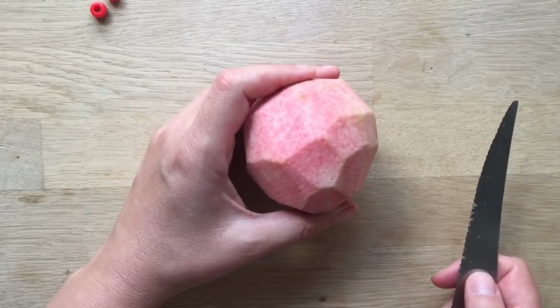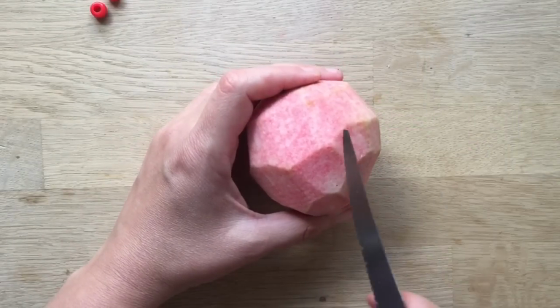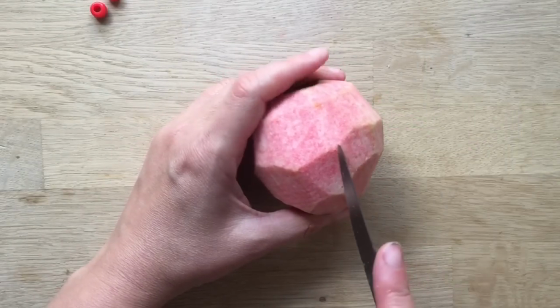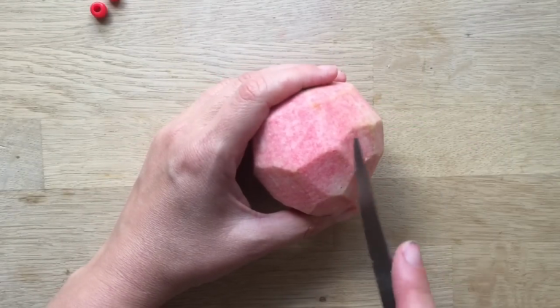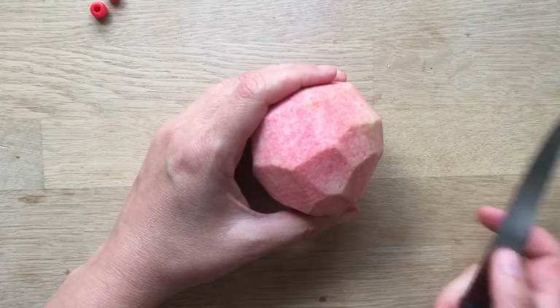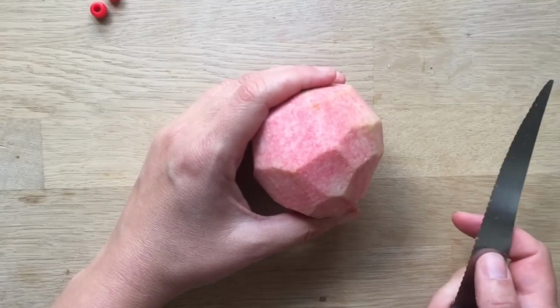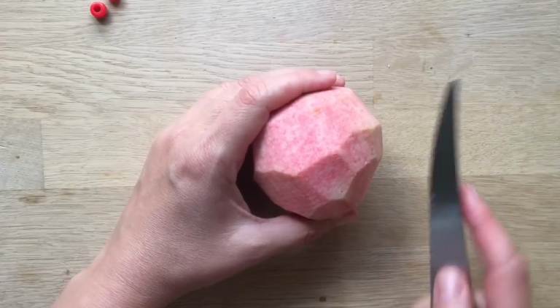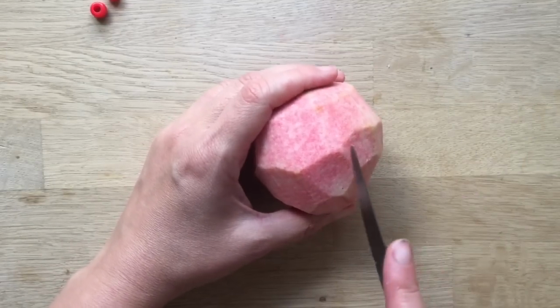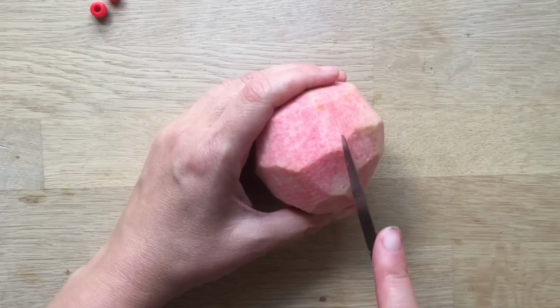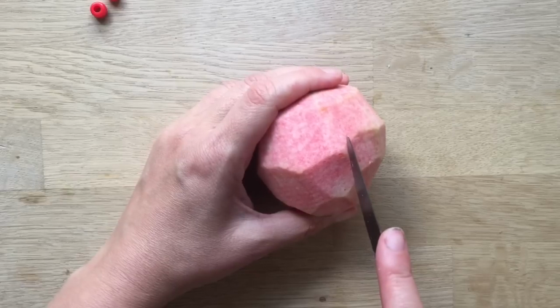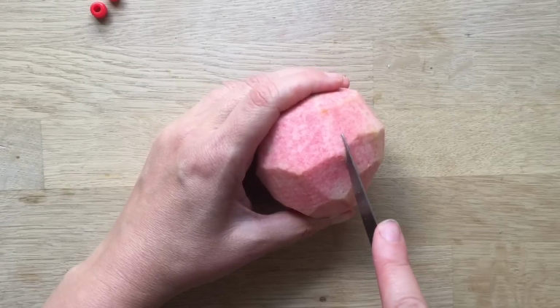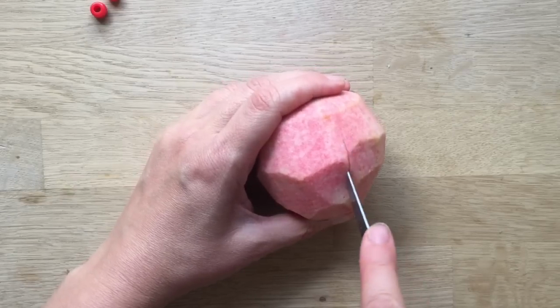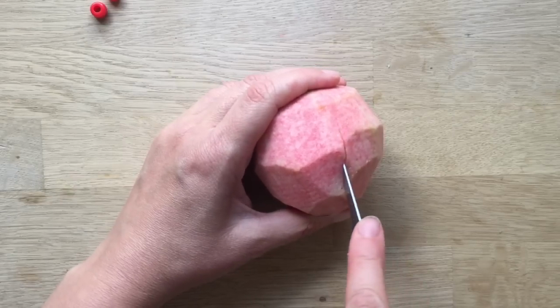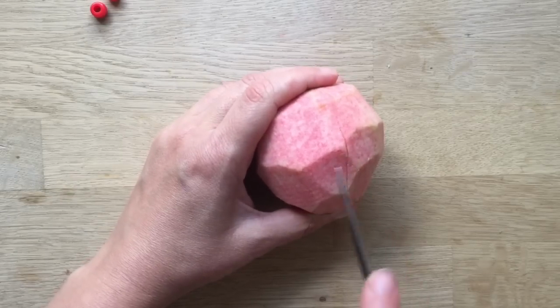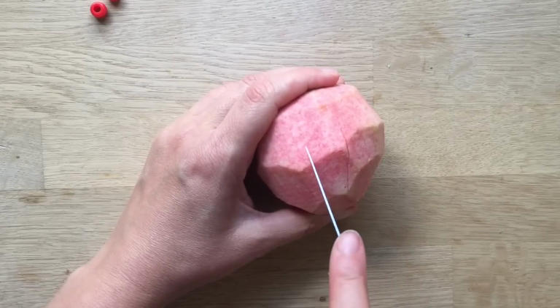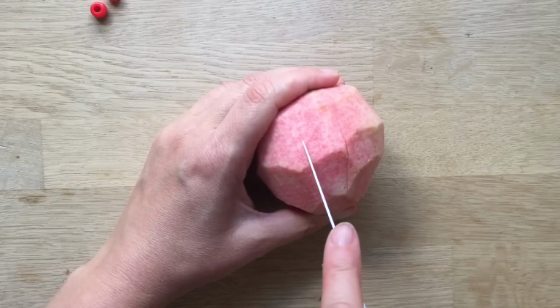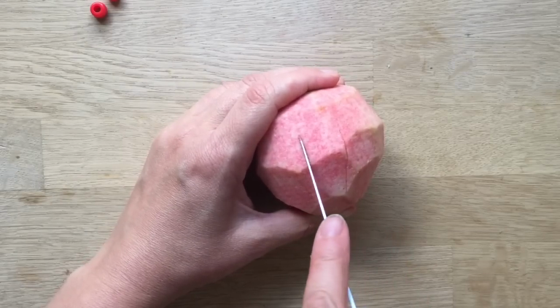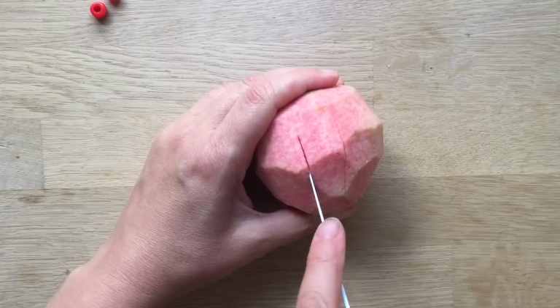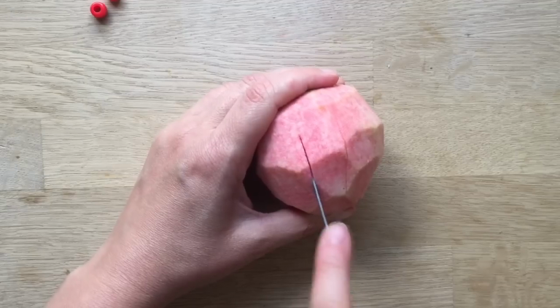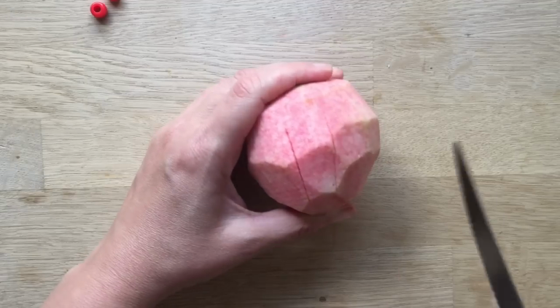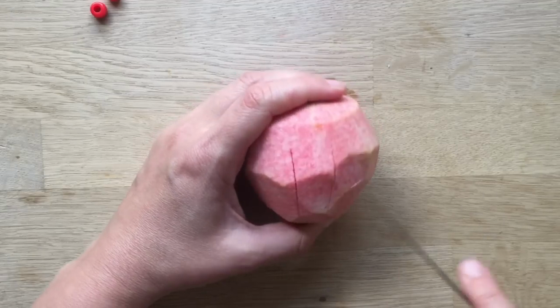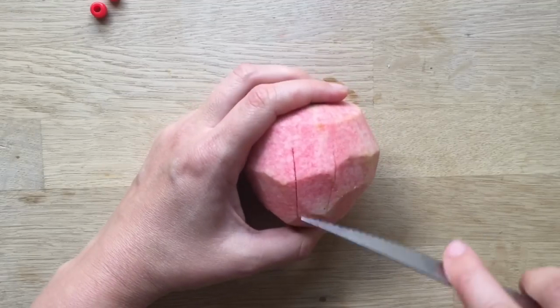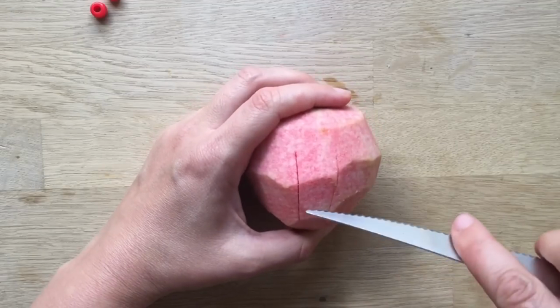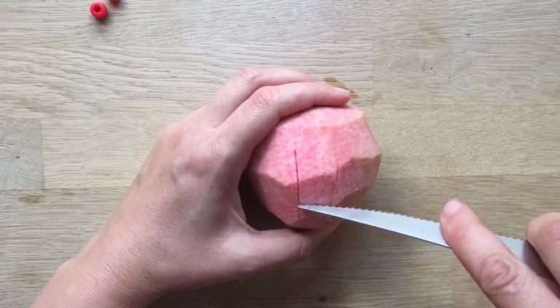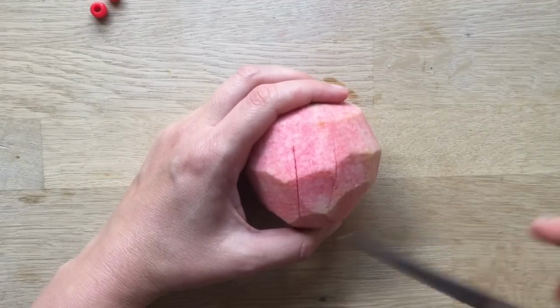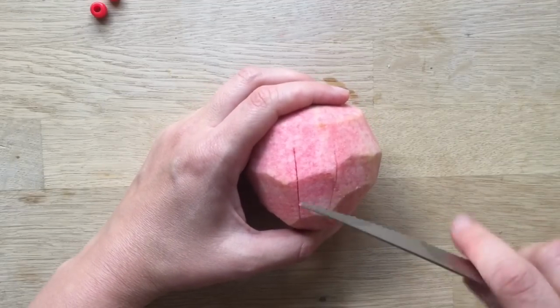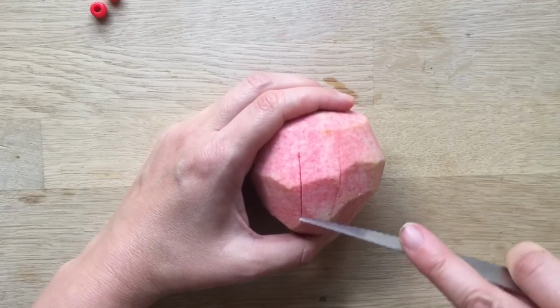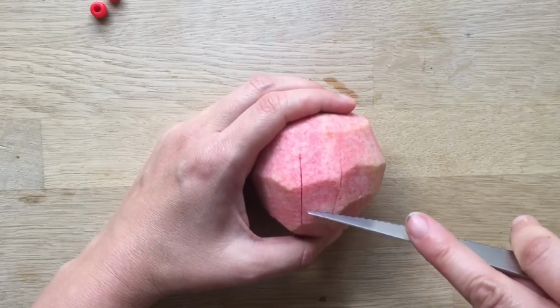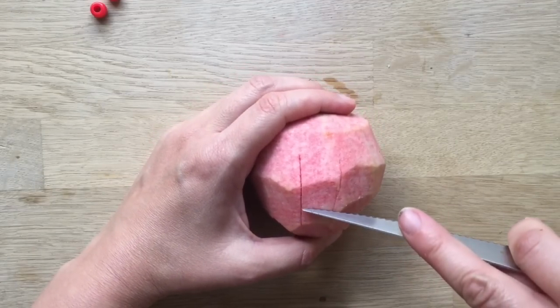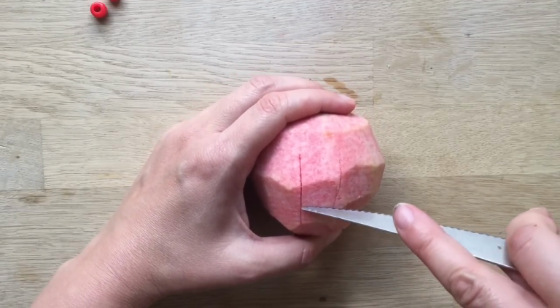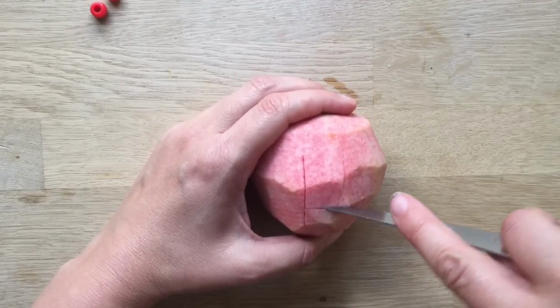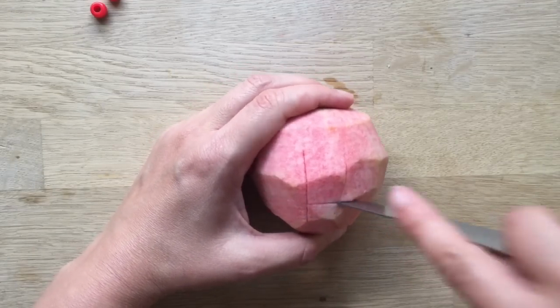To make shrunken apple heads I usually make them maybe two or three days before Halloween or before any party. To be honest you can make them whenever — they do last a week or two, they just get smaller and smaller and wrinklier and just look really funny.